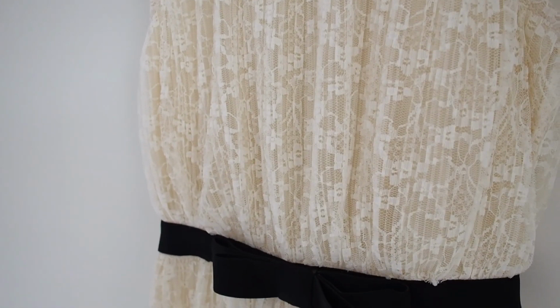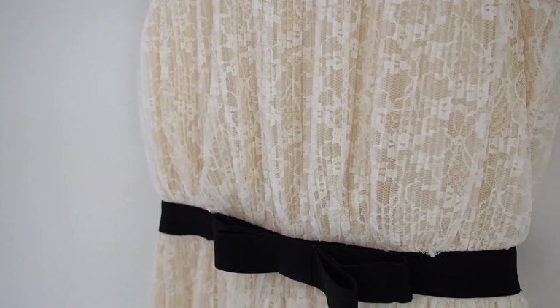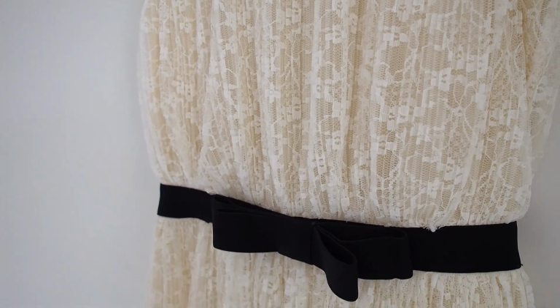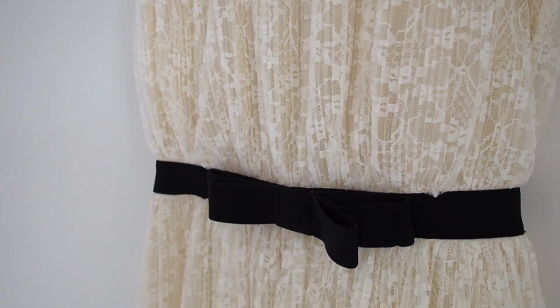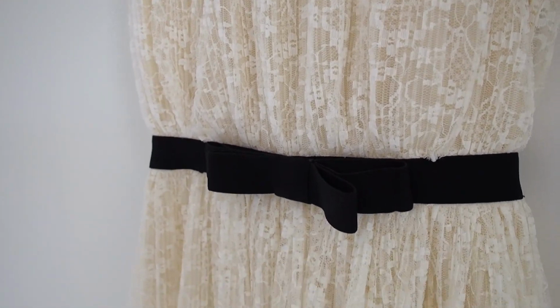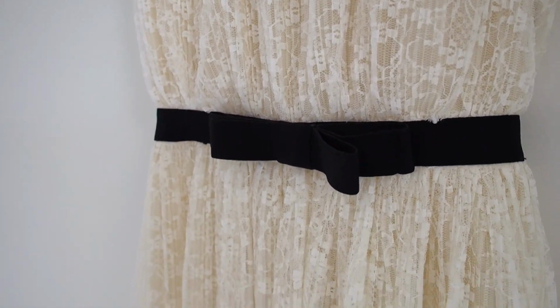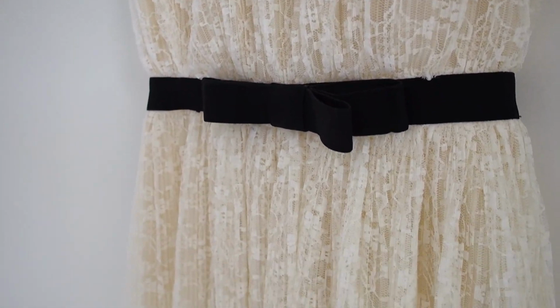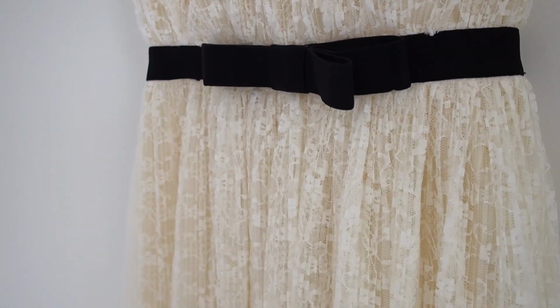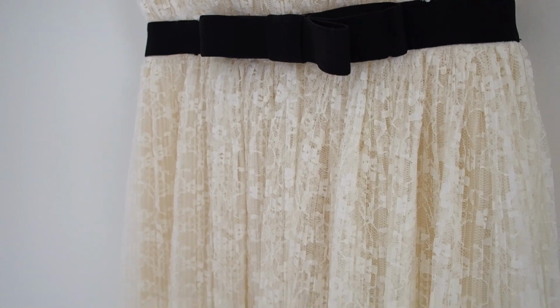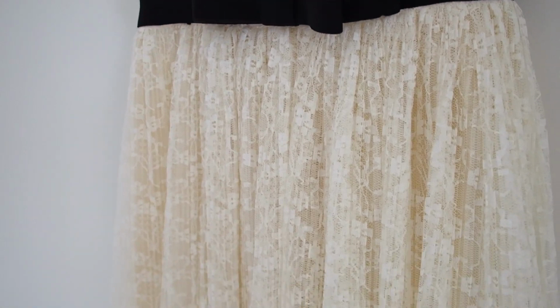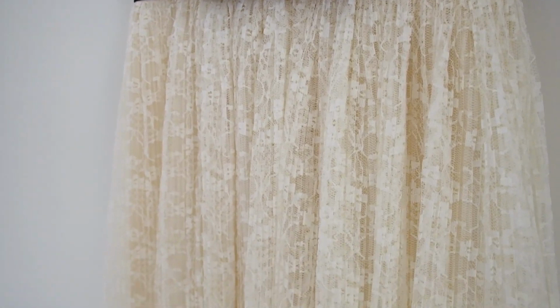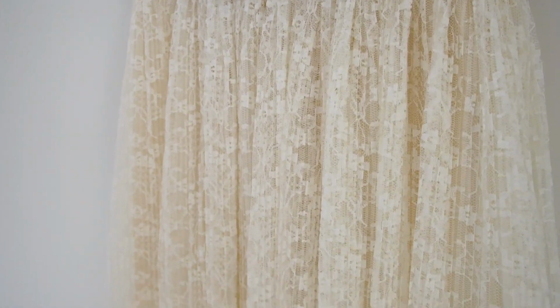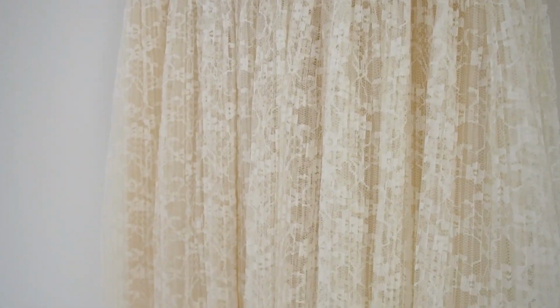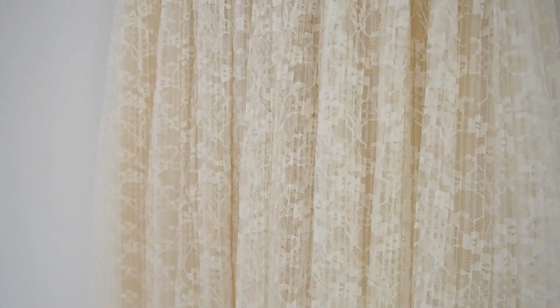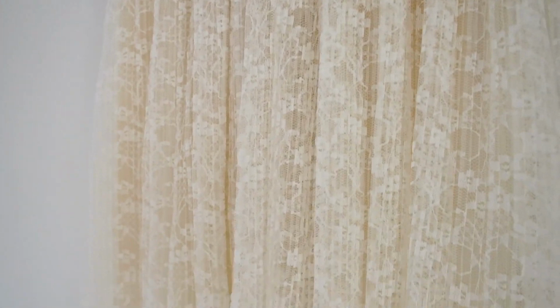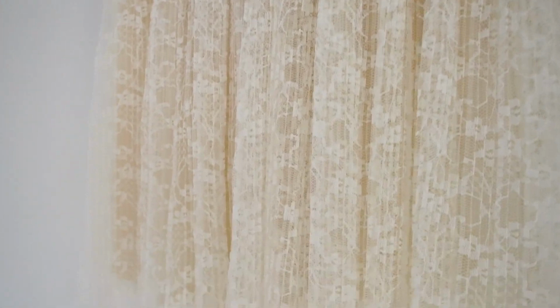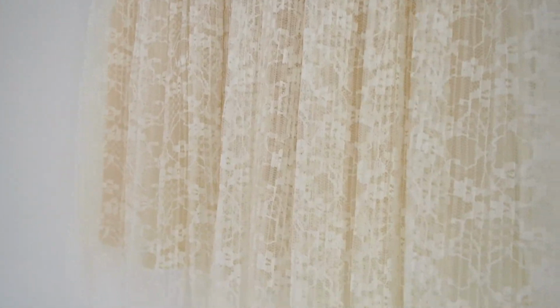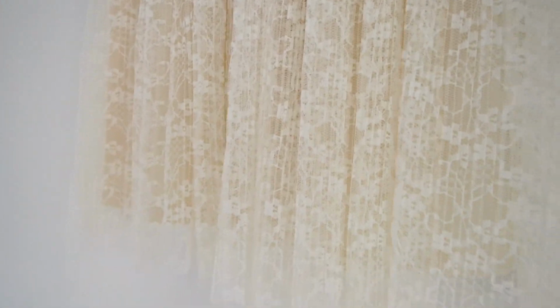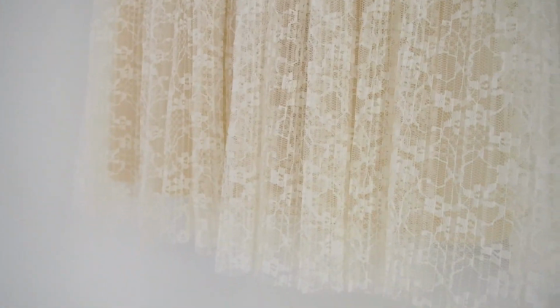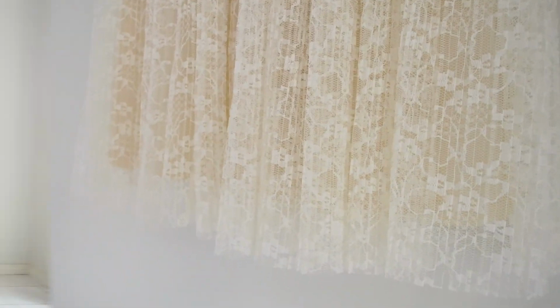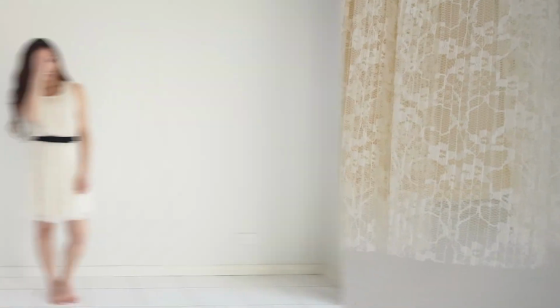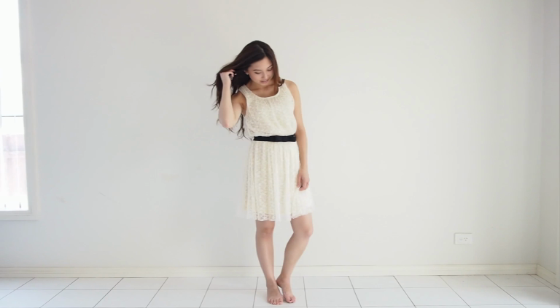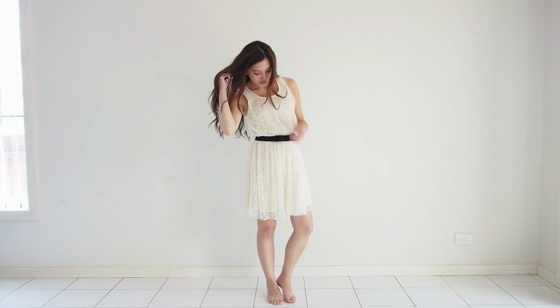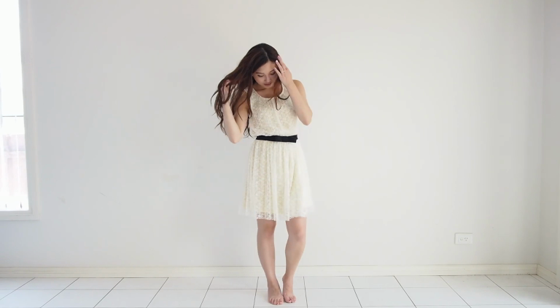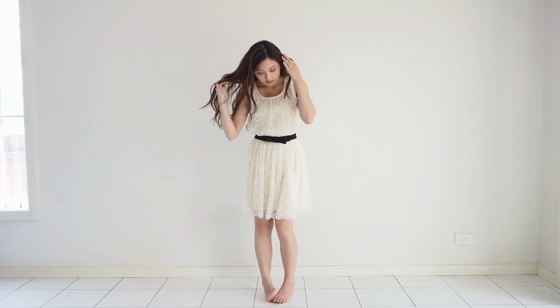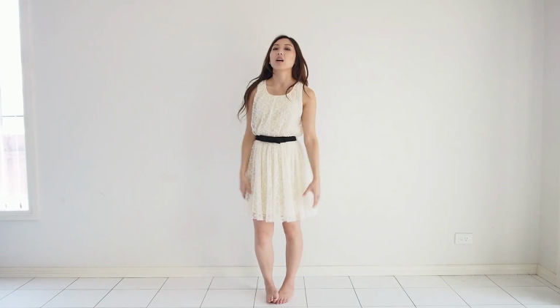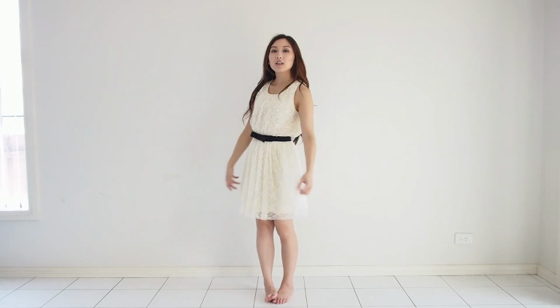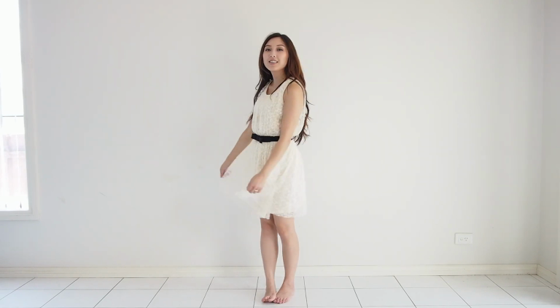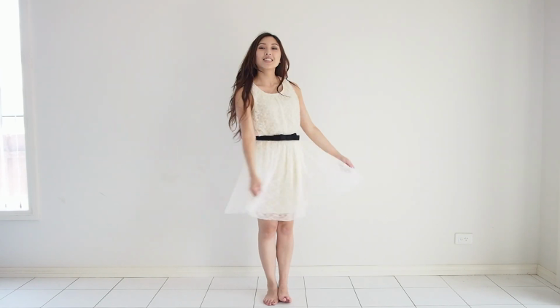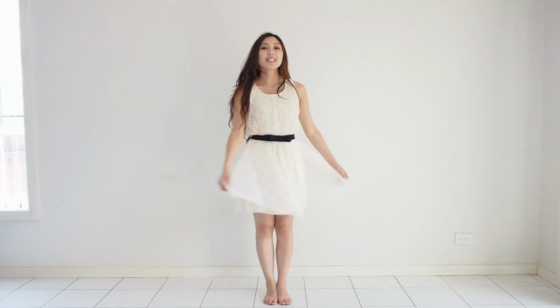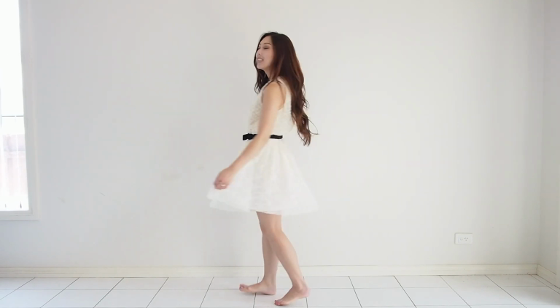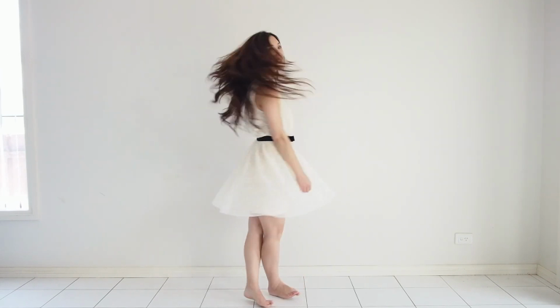The lace dress is absolutely a wardrobe staple — it's simple and elegant and so versatile. You can totally style it in so many ways, but here are four outfits I put together.